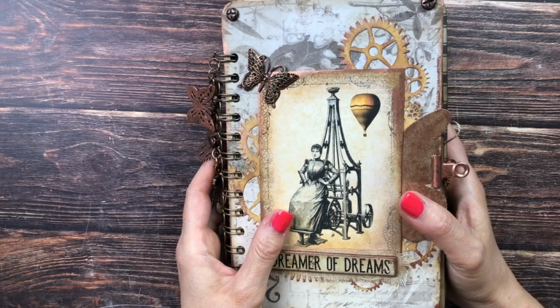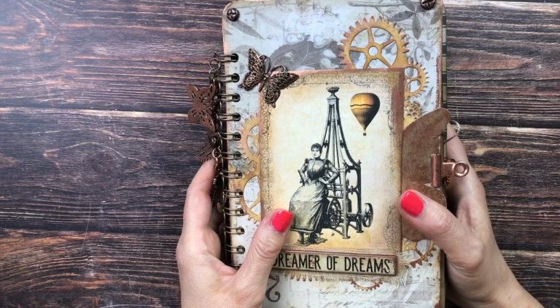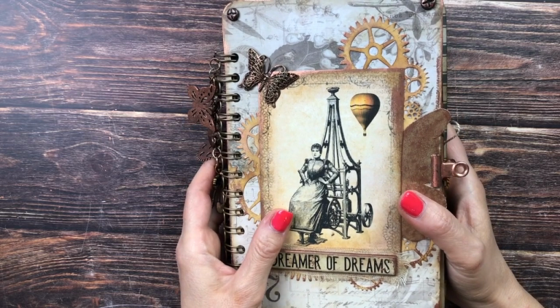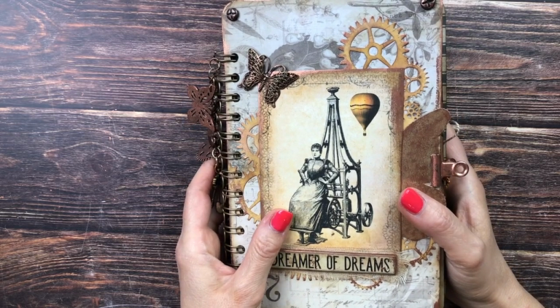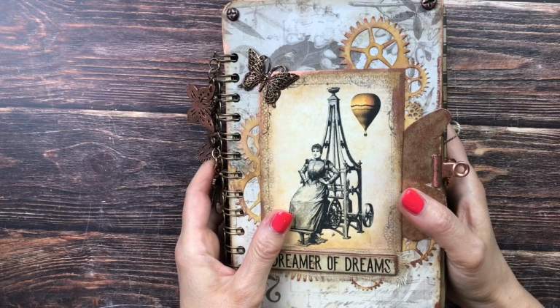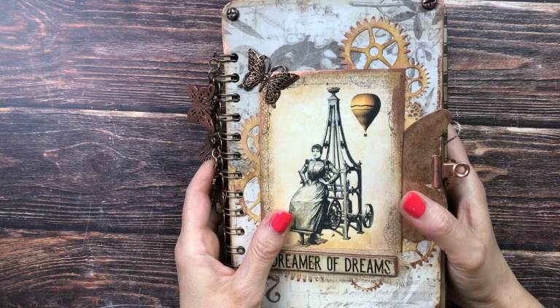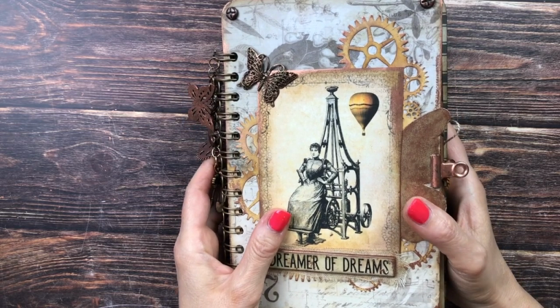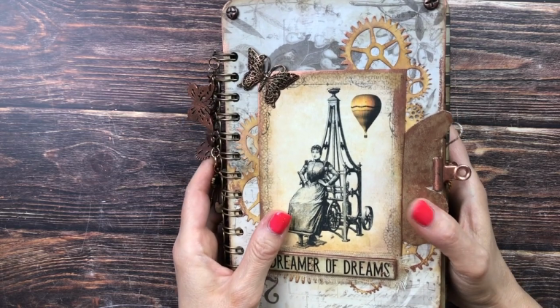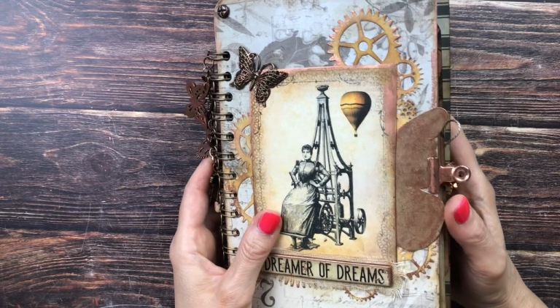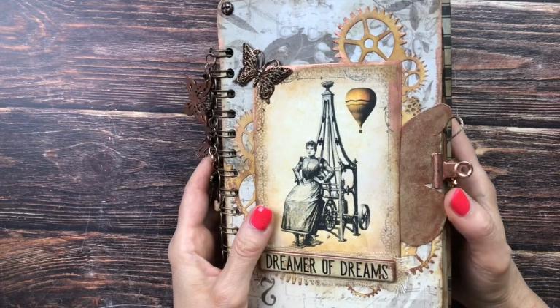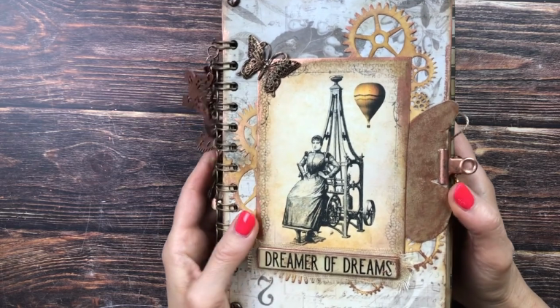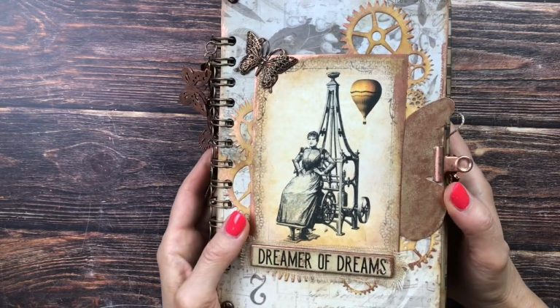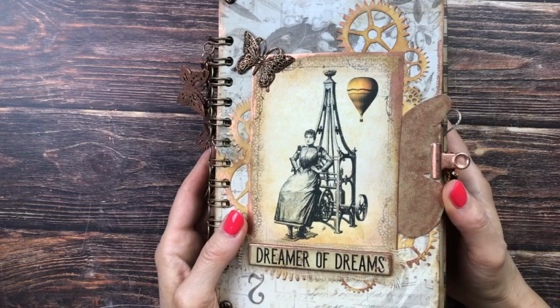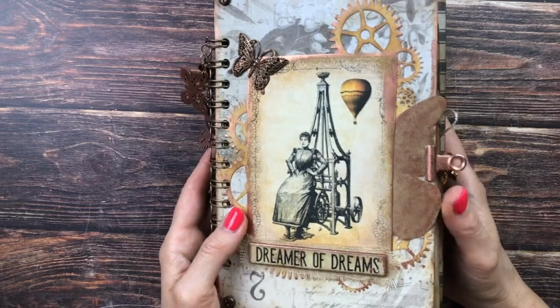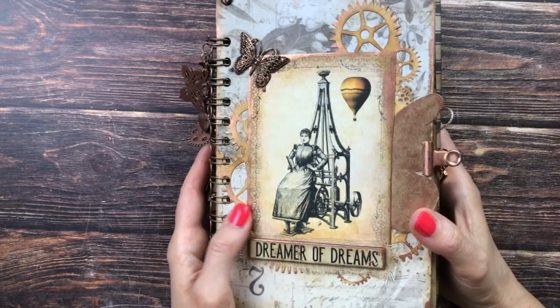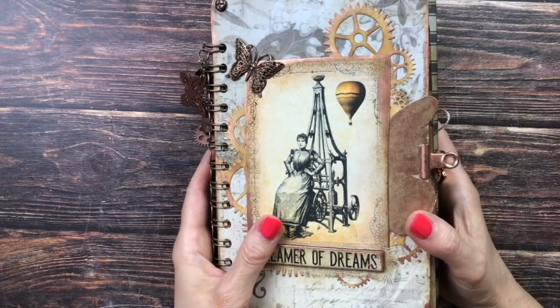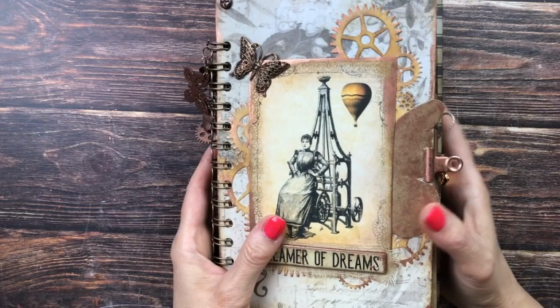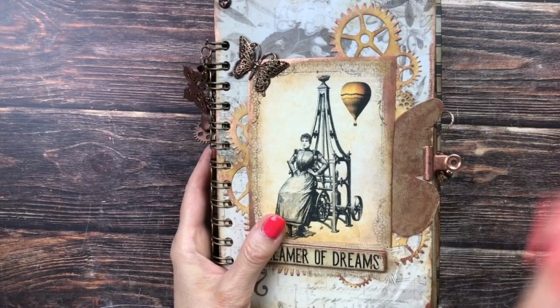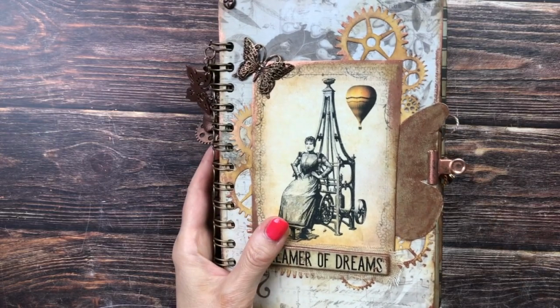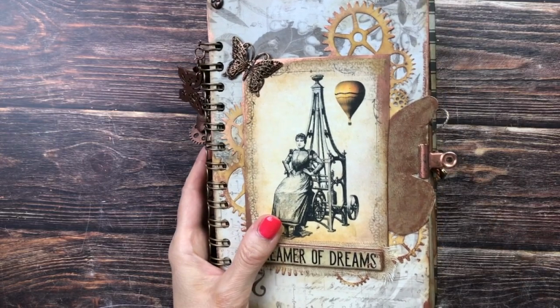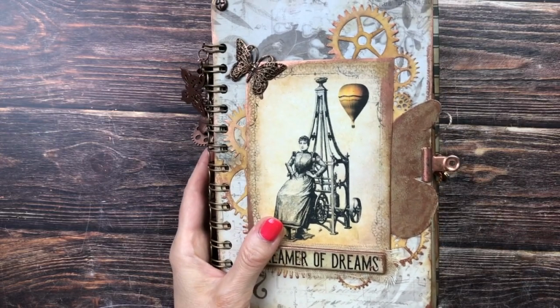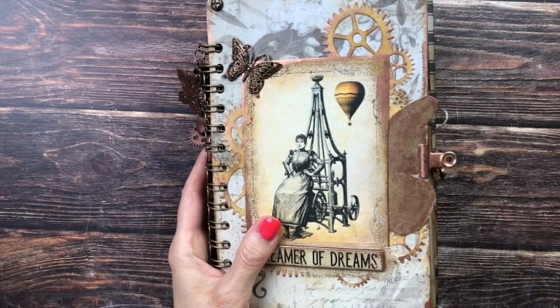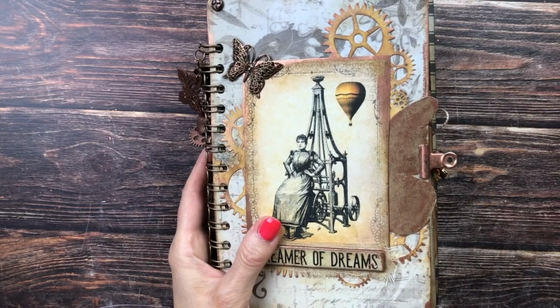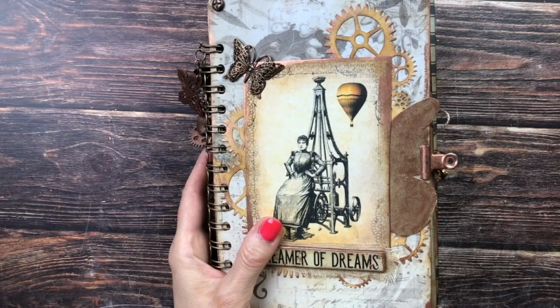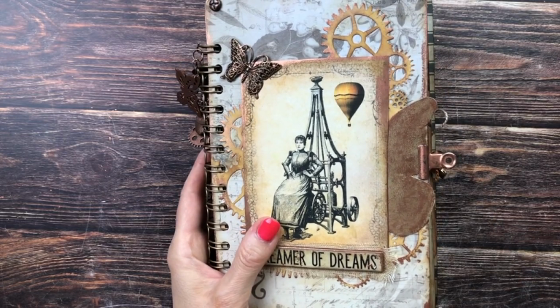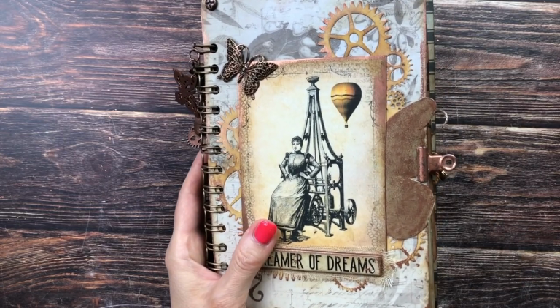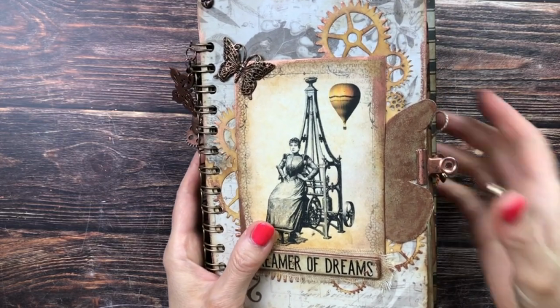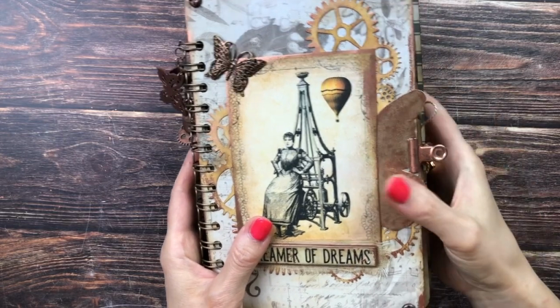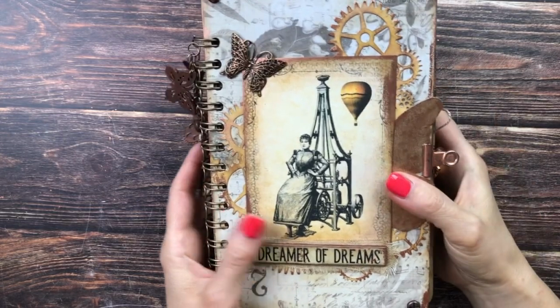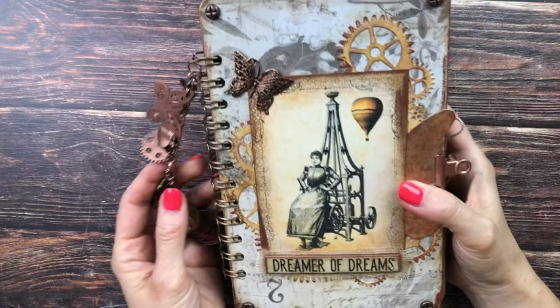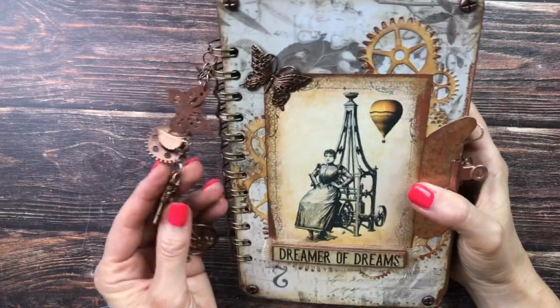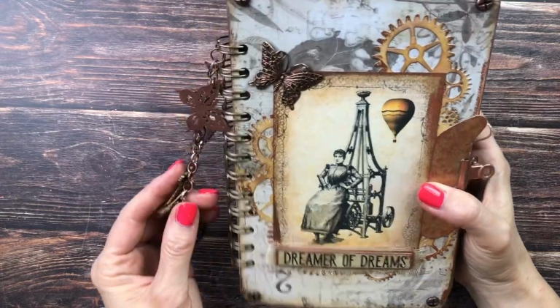Once I got into it, it started having a life of its own and soon it turned into a lady steampunk inspired journal. I'm really pleased how it turned out, so without further ado, let's get into it.